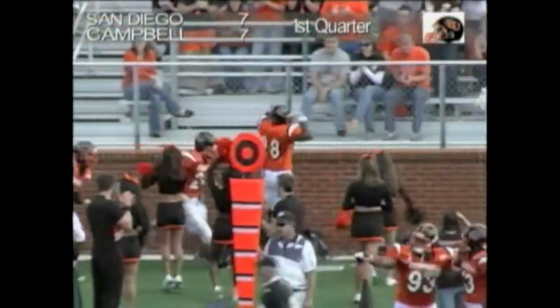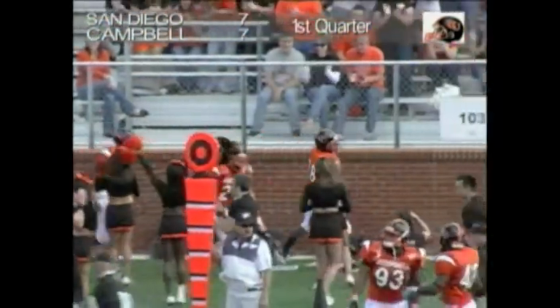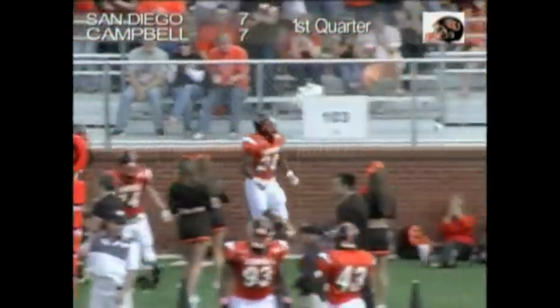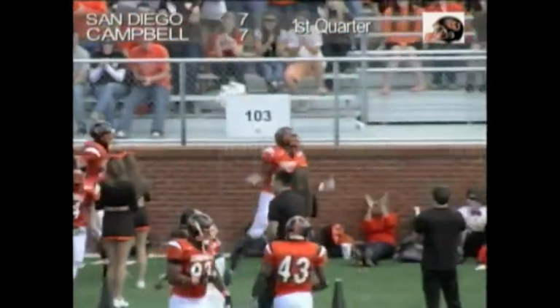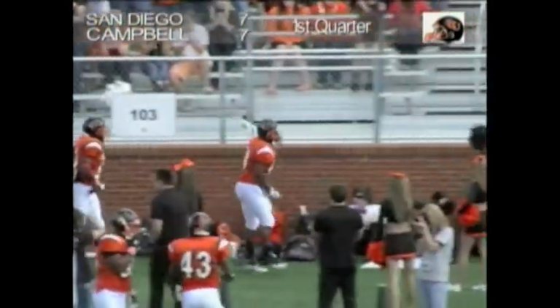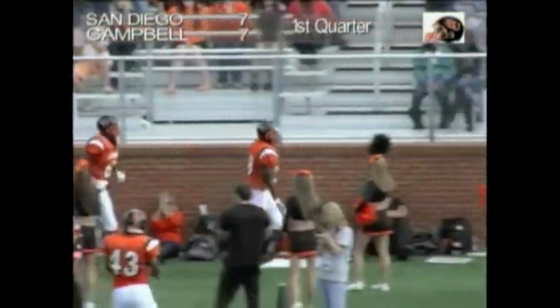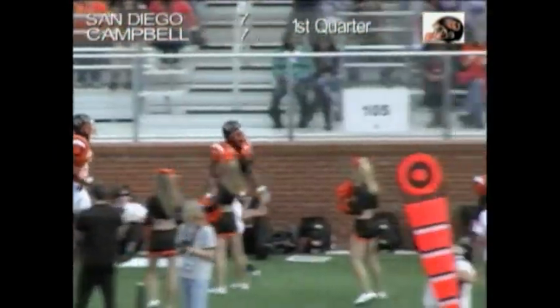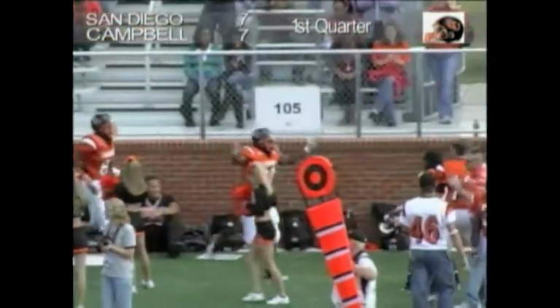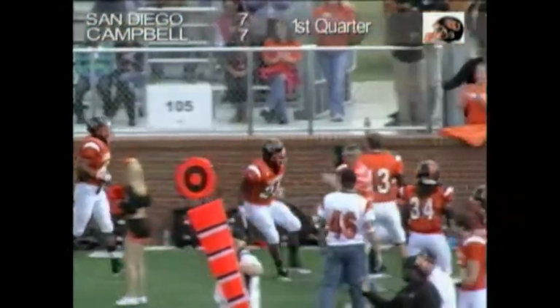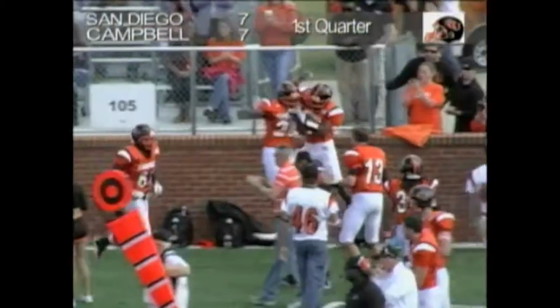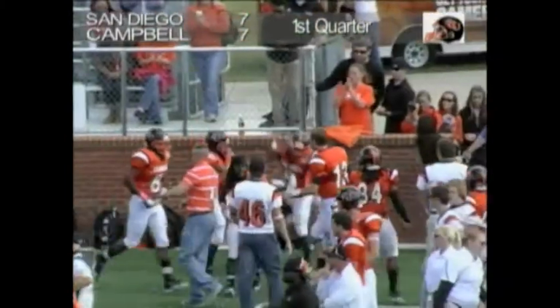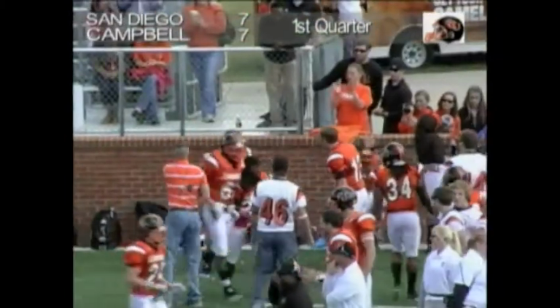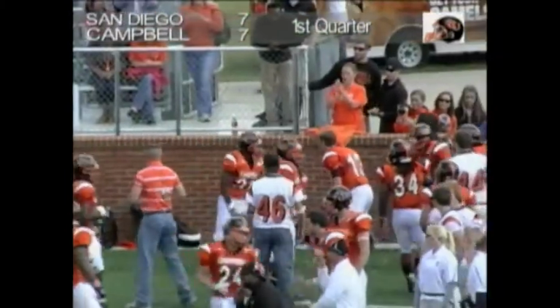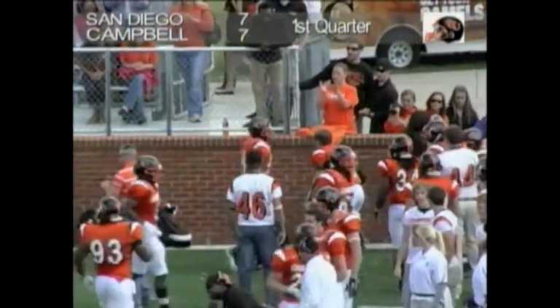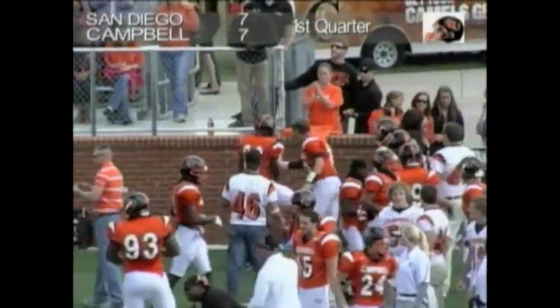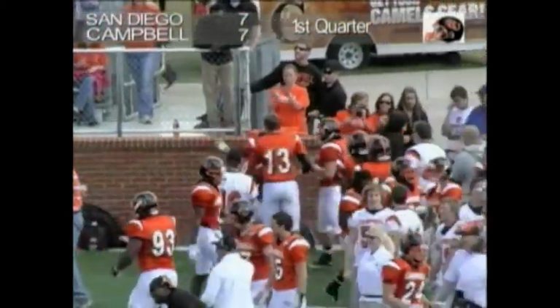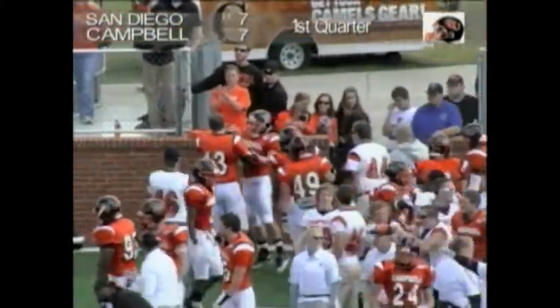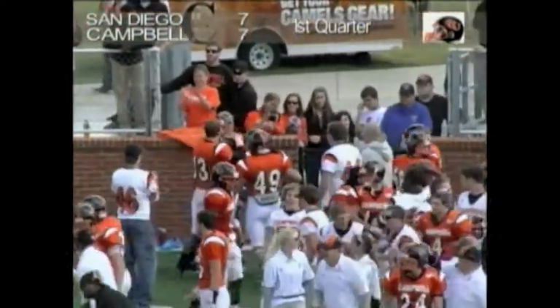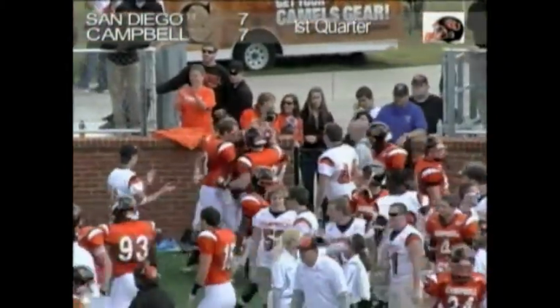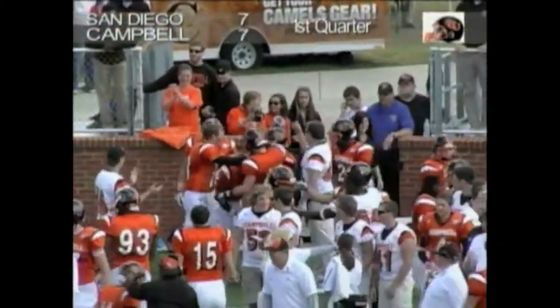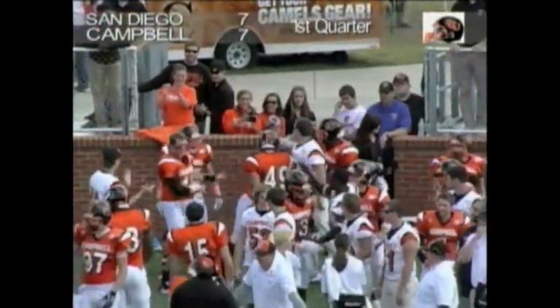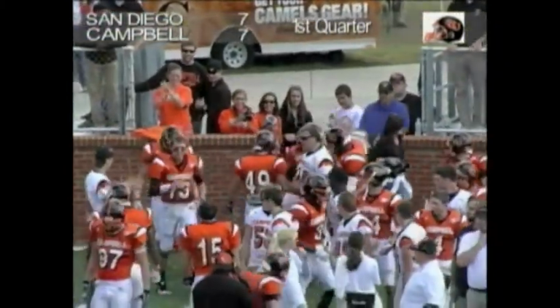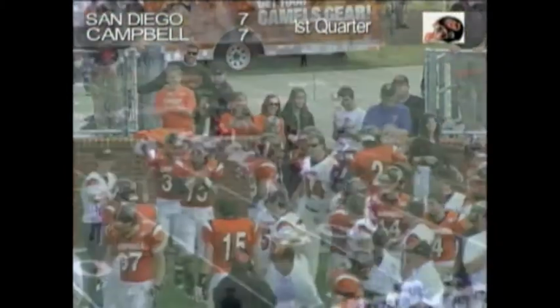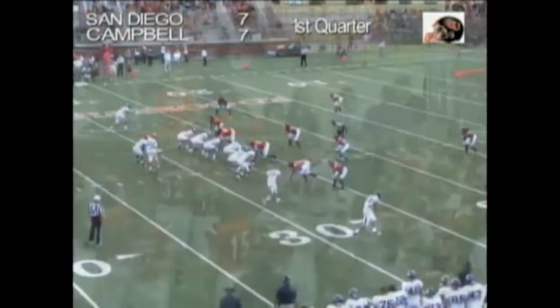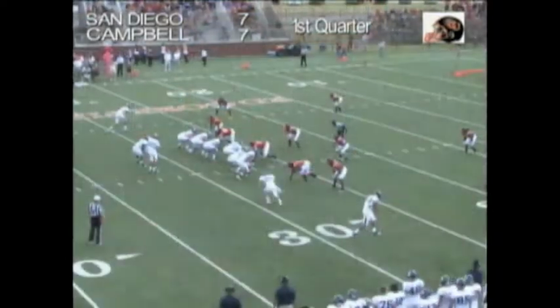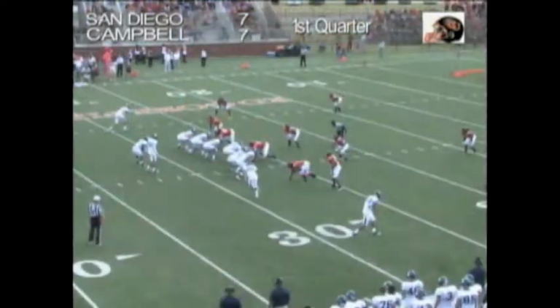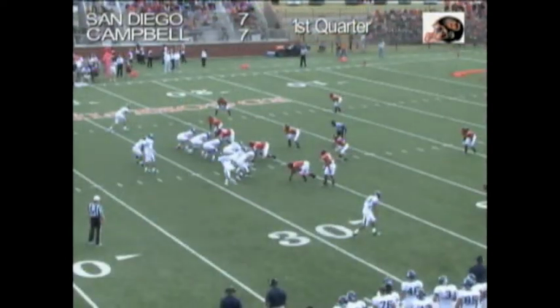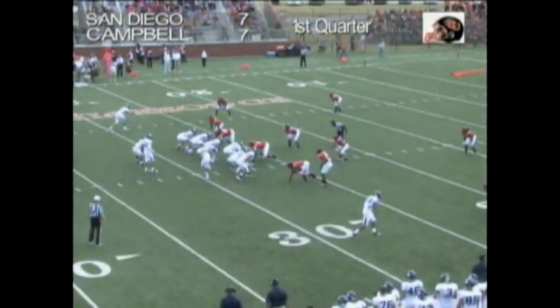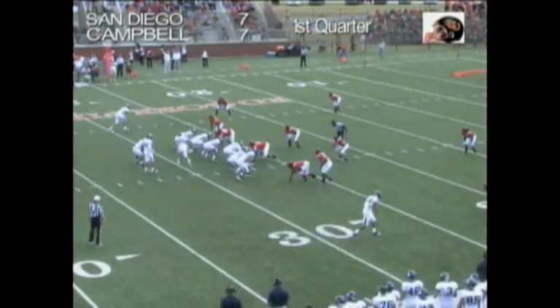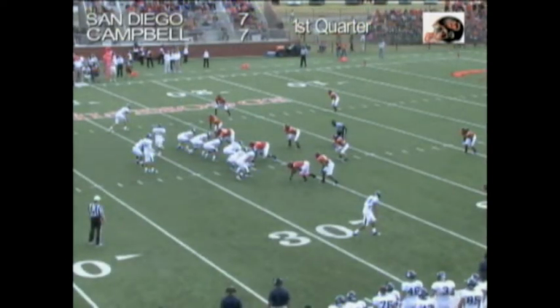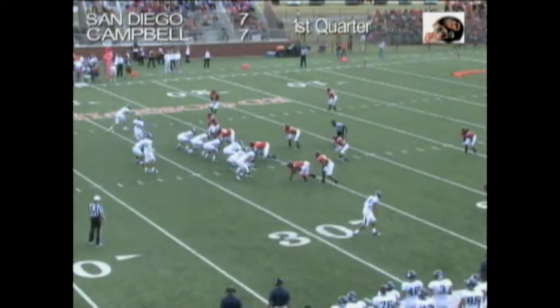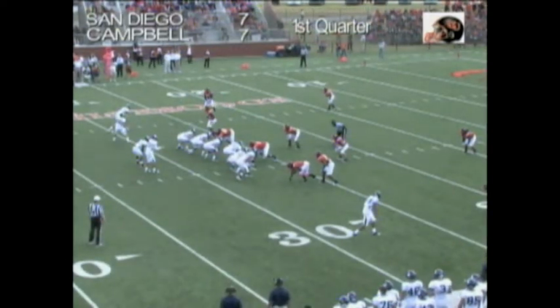He just broke tackles all the way down the field. And that's the difference, Chris, in this football team from a few weeks back. In the past, when something bad happened, they didn't react to it right.